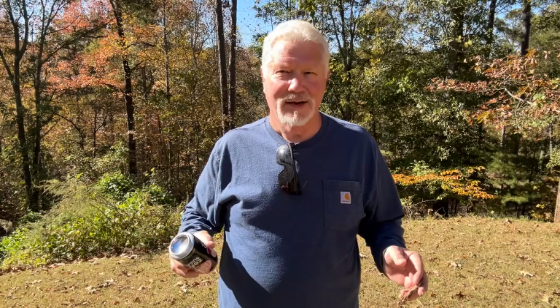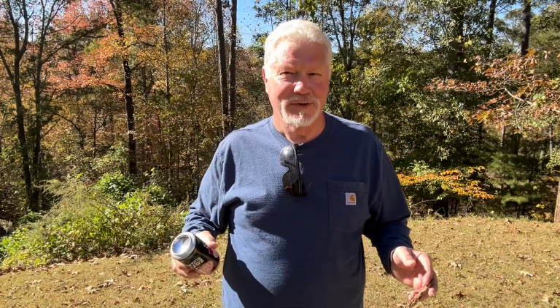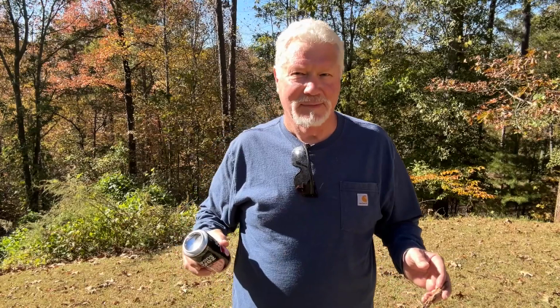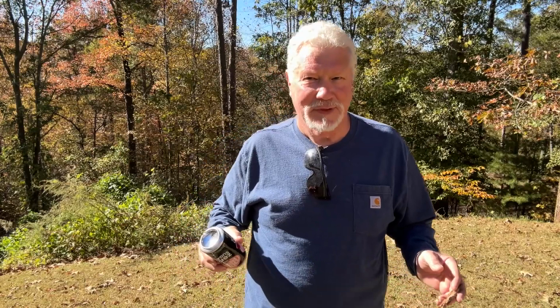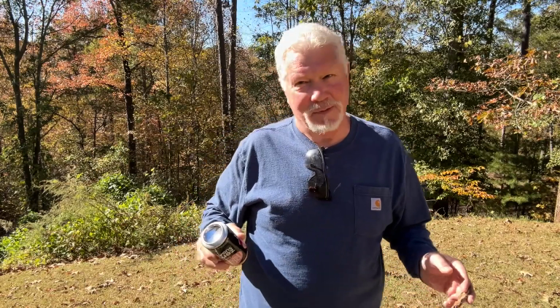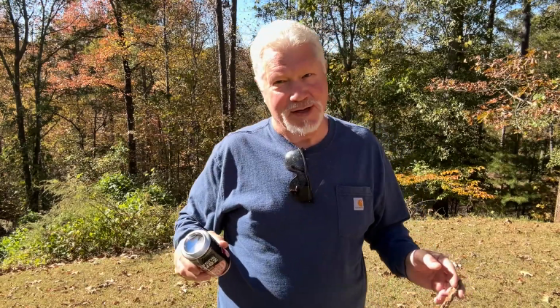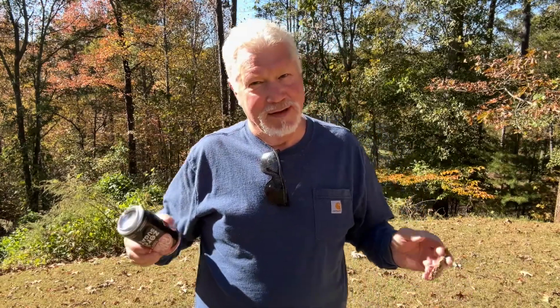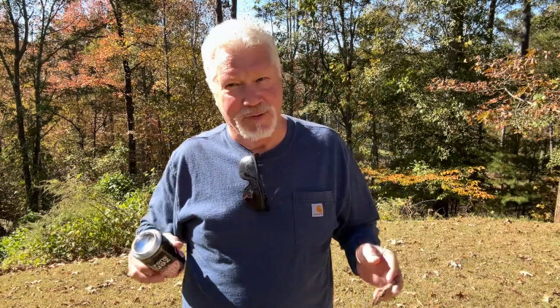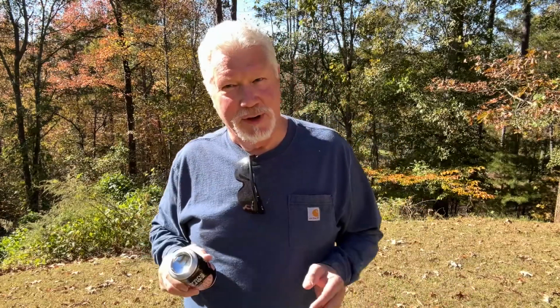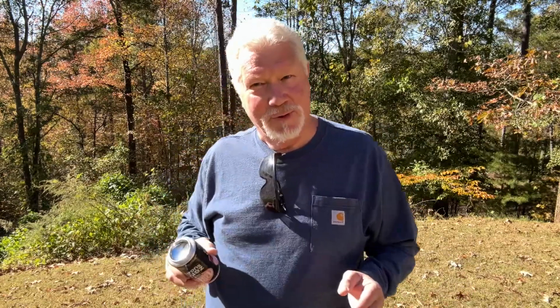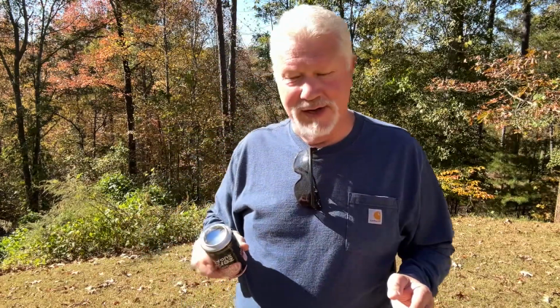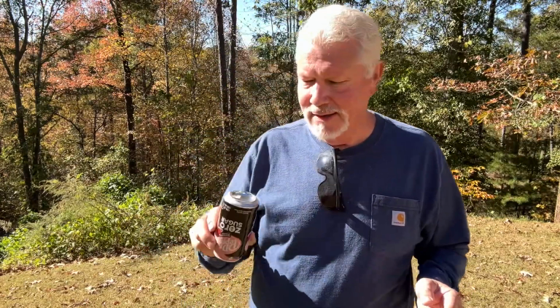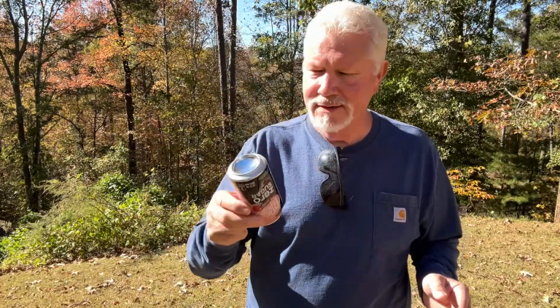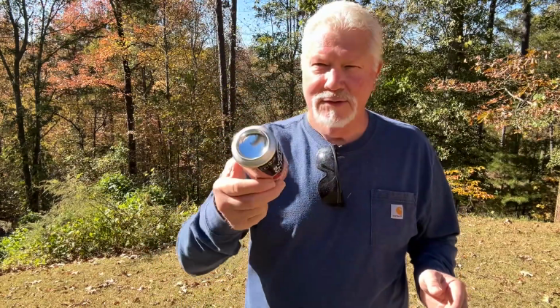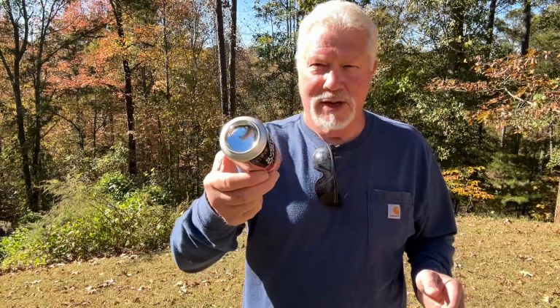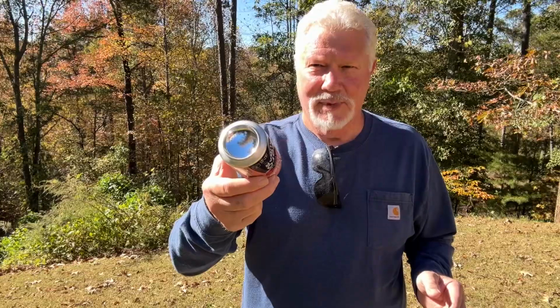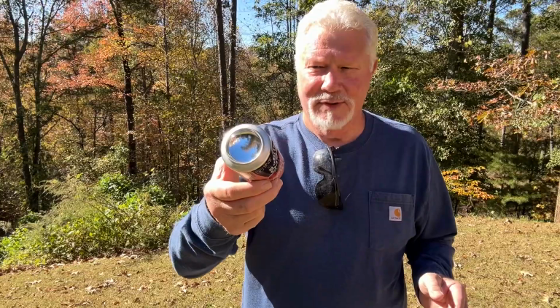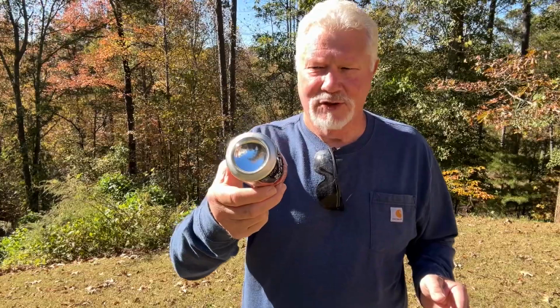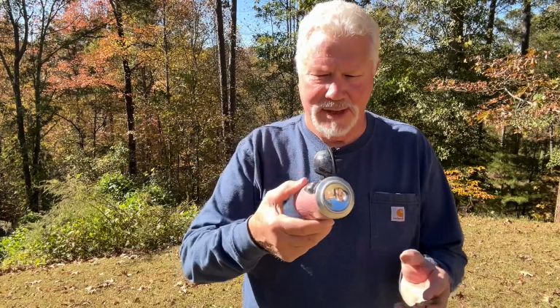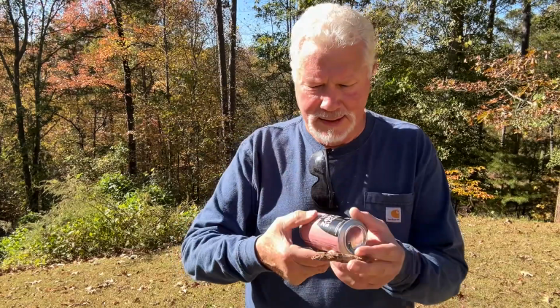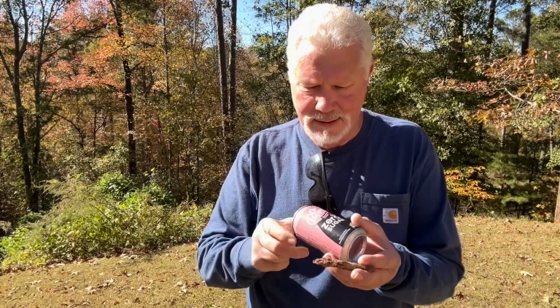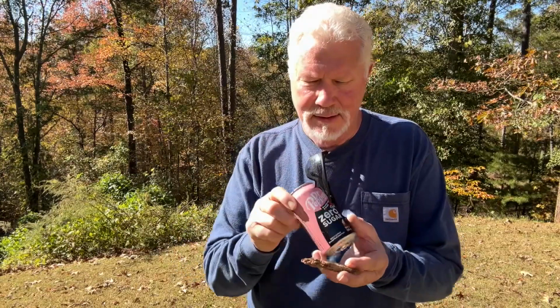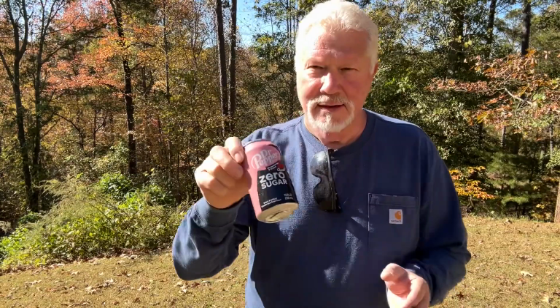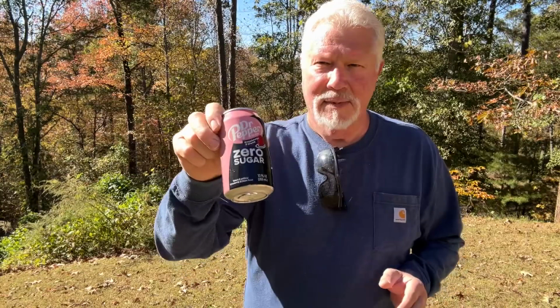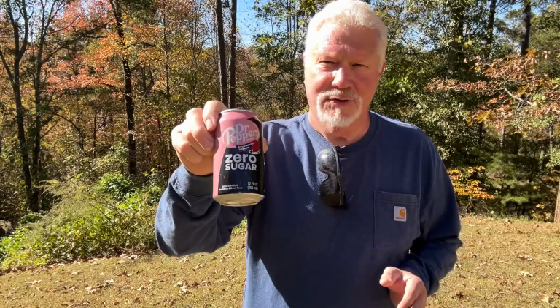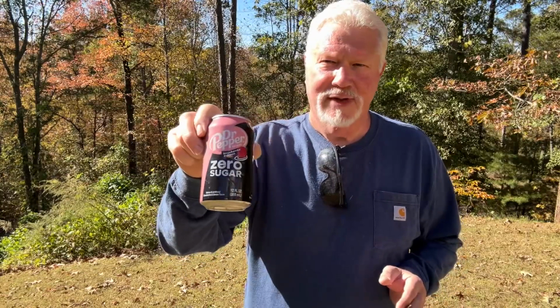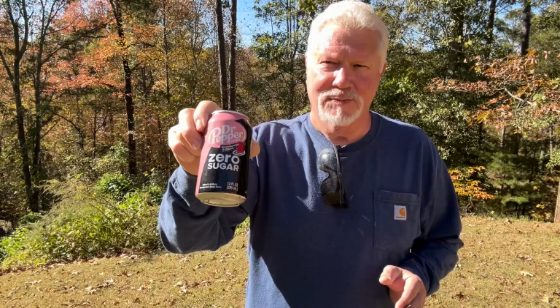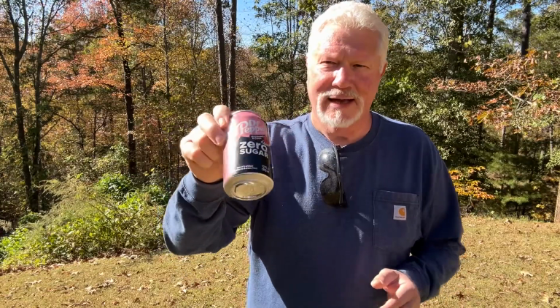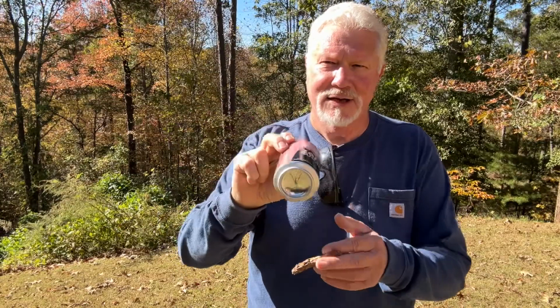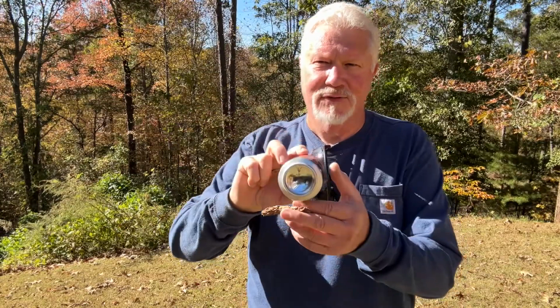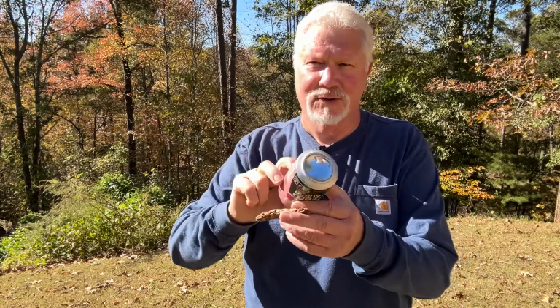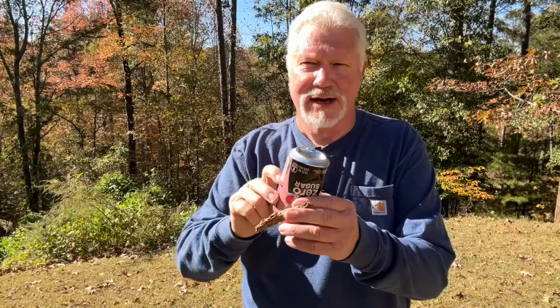Hello YouTube, I'm David with the David West channel. A real quick one for you today. We polished the bottom of this aluminum can about two or three videos back and used it for a solar igniter.